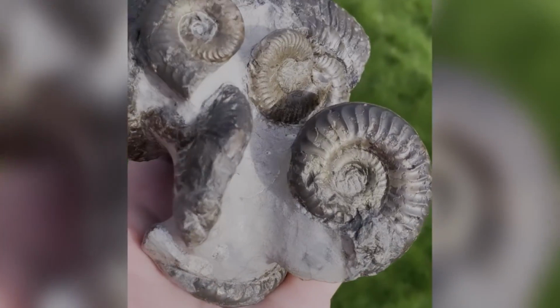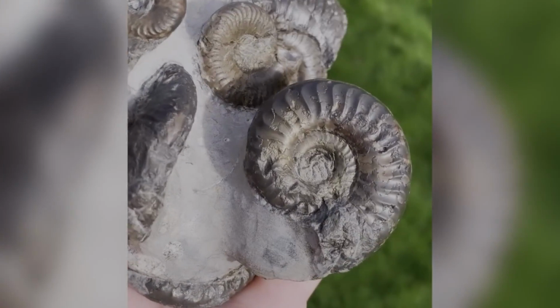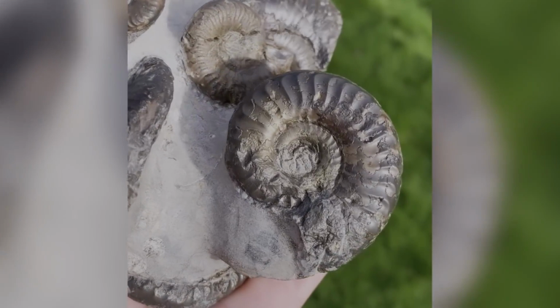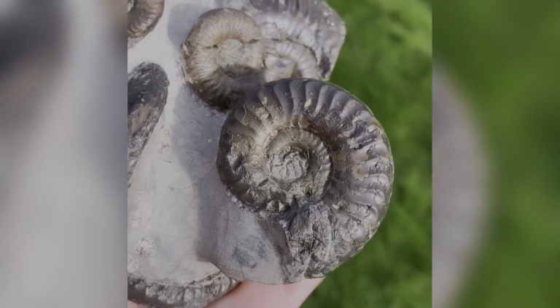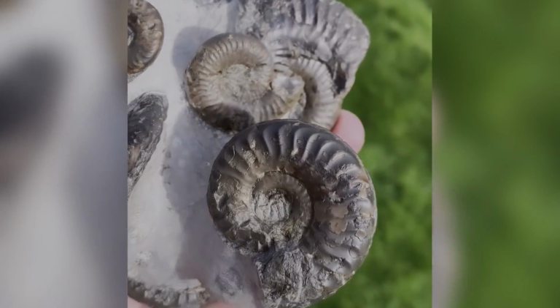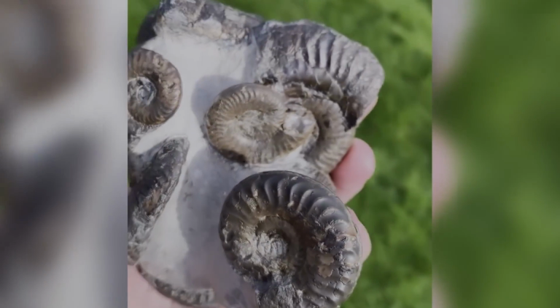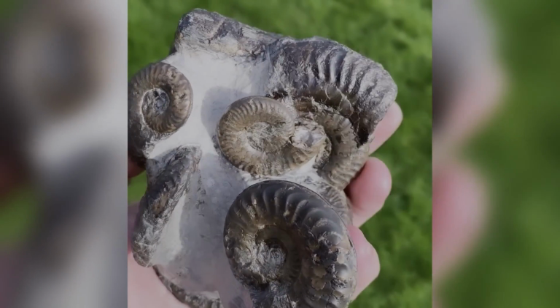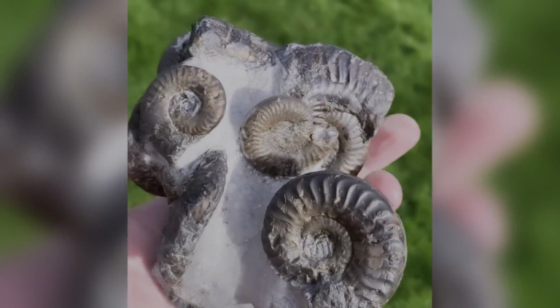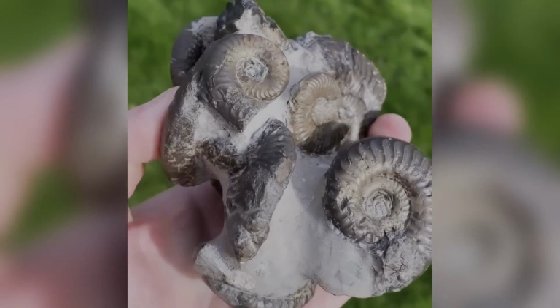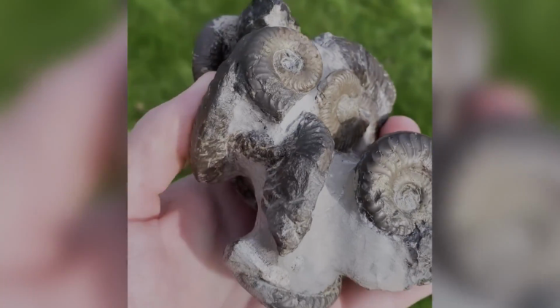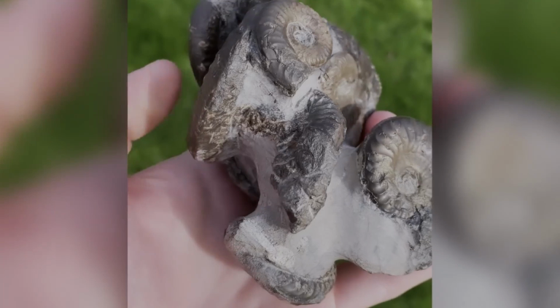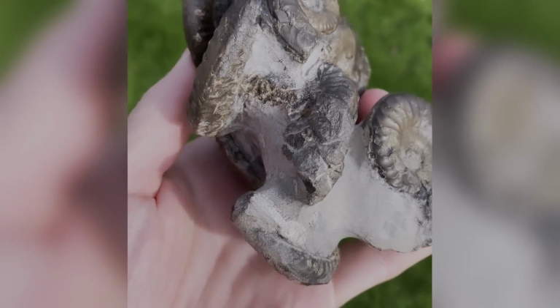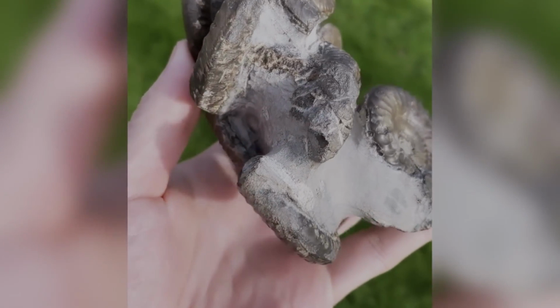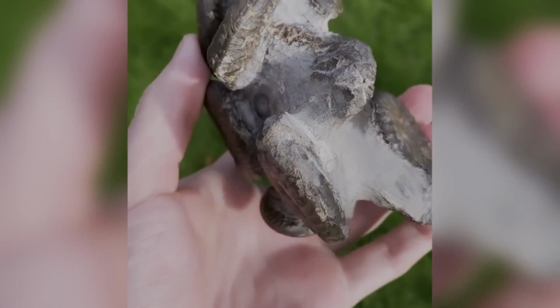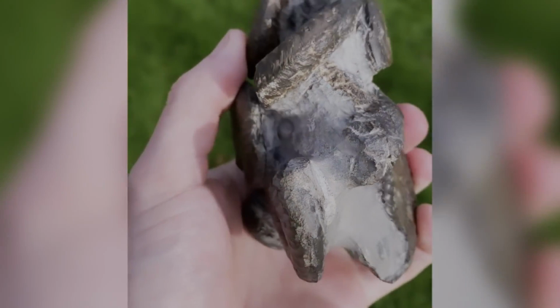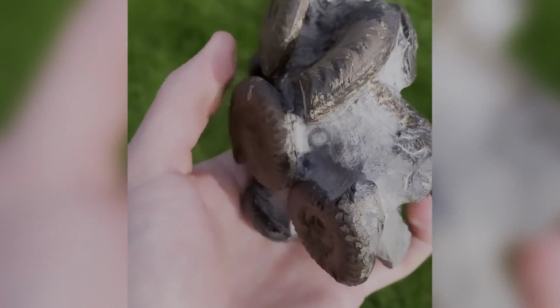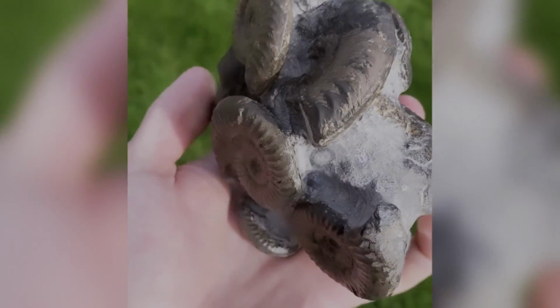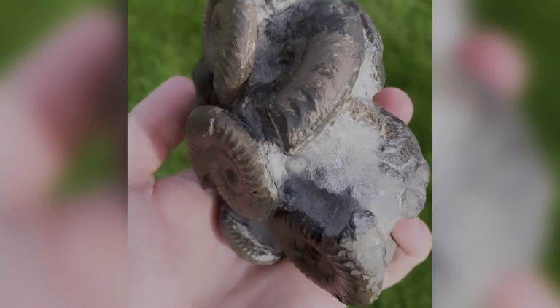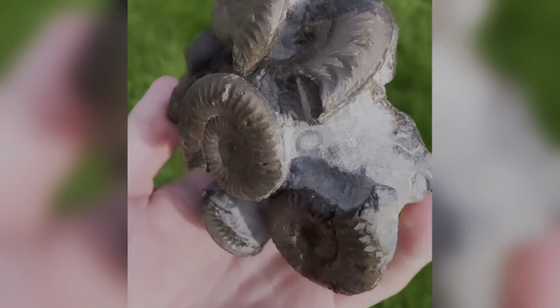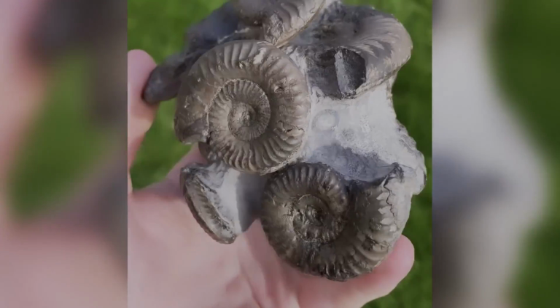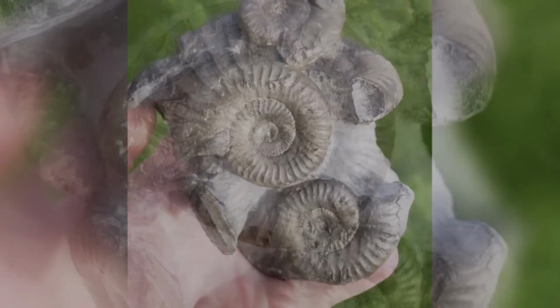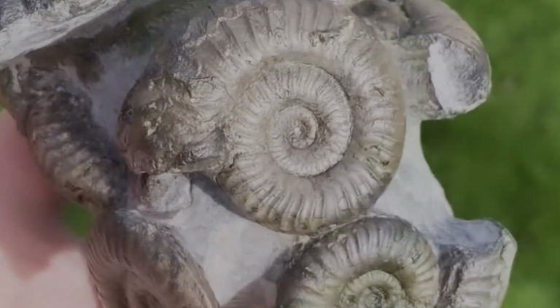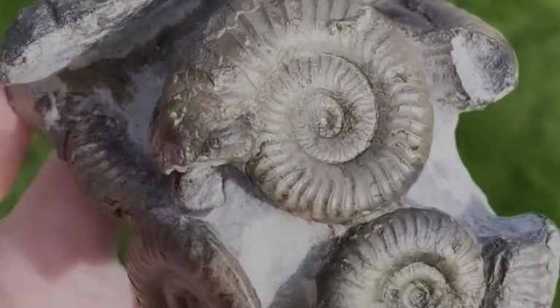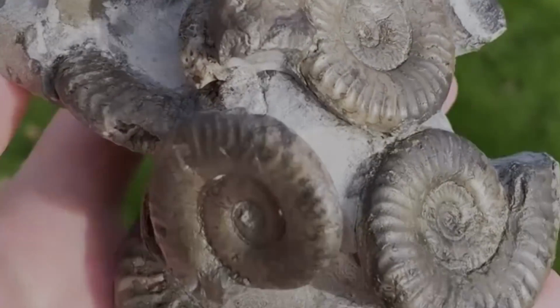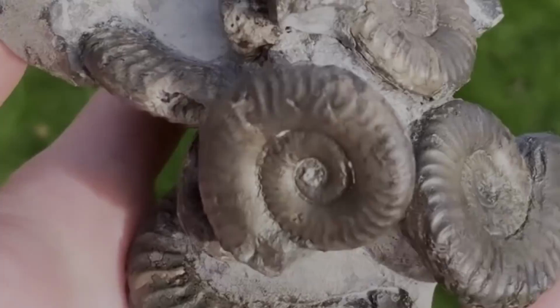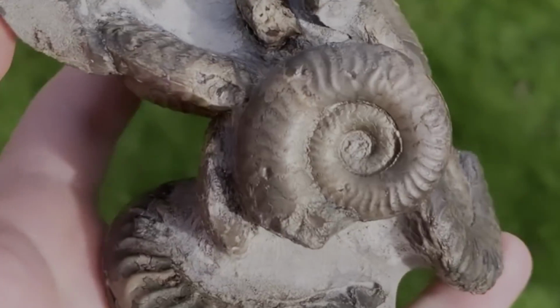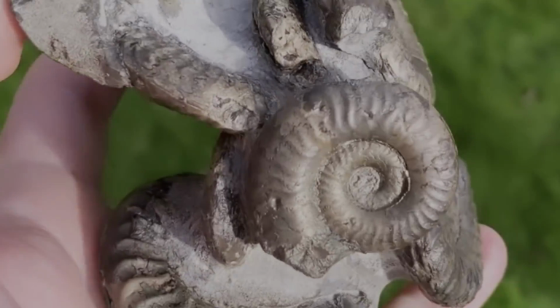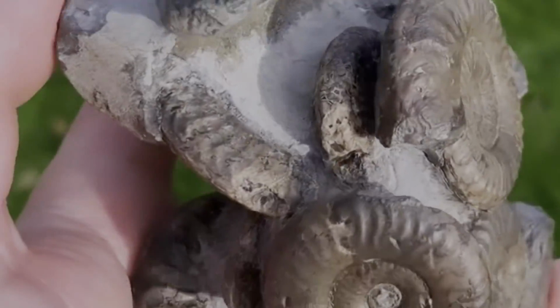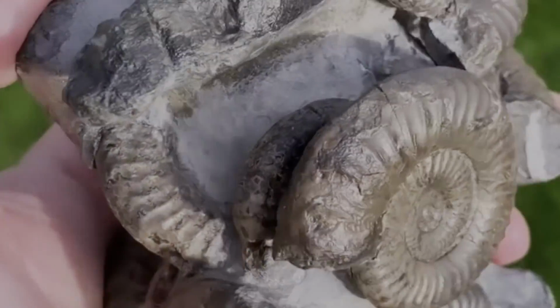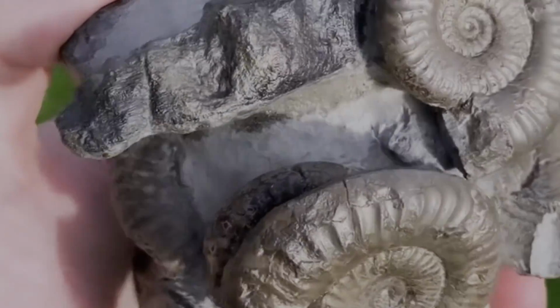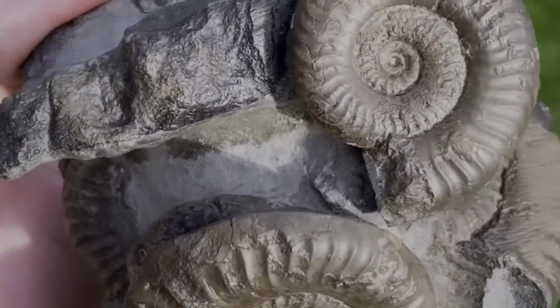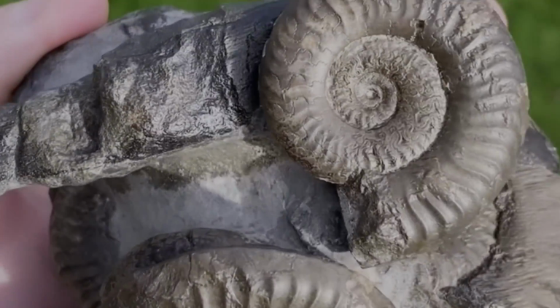How many ammonites can you count from this one particular block? It's absolutely packed with Grammocerus ammonites. You don't find many ammonite blocks this packed together.